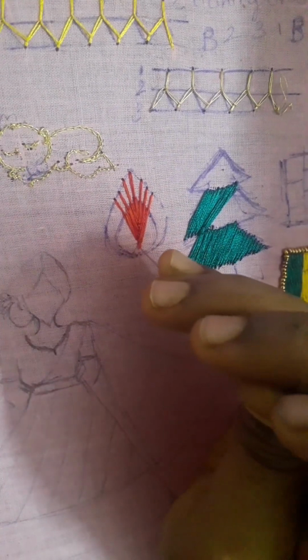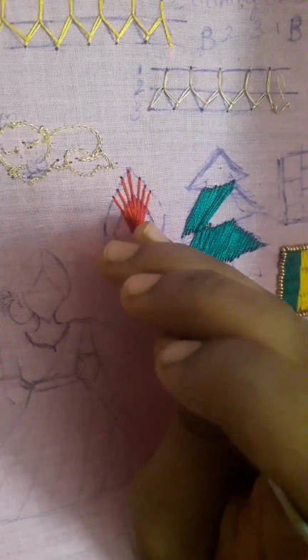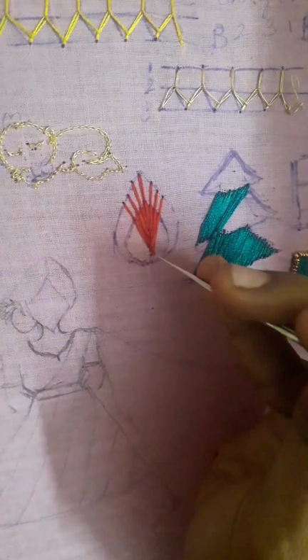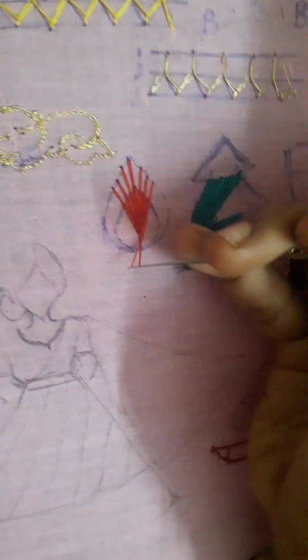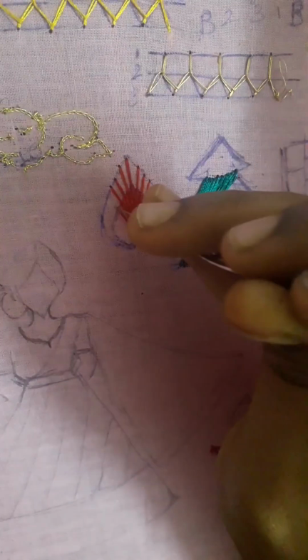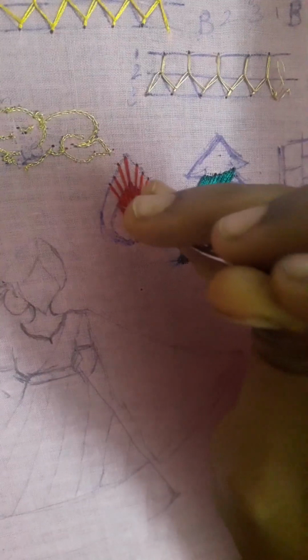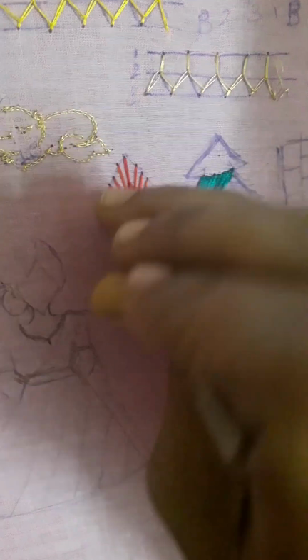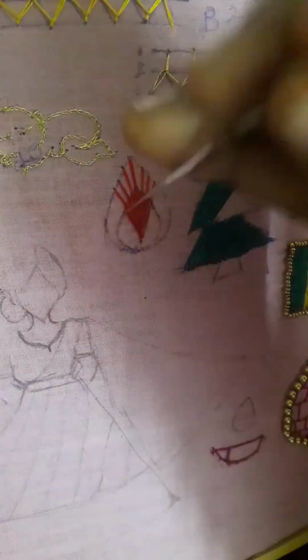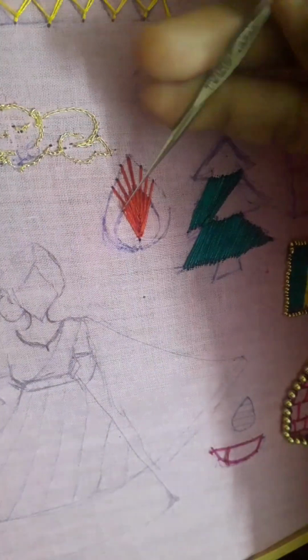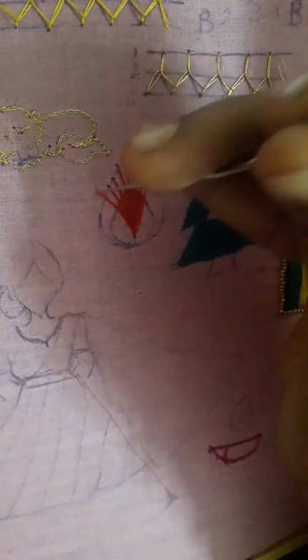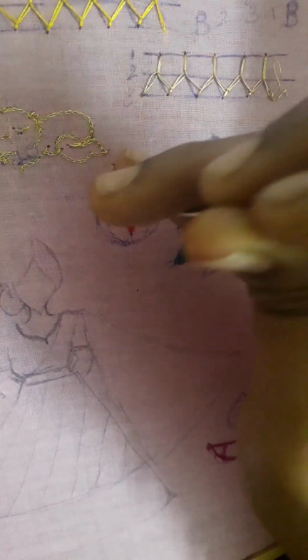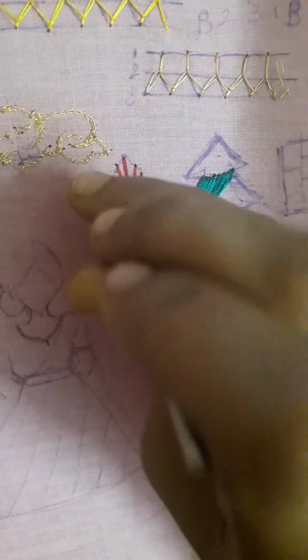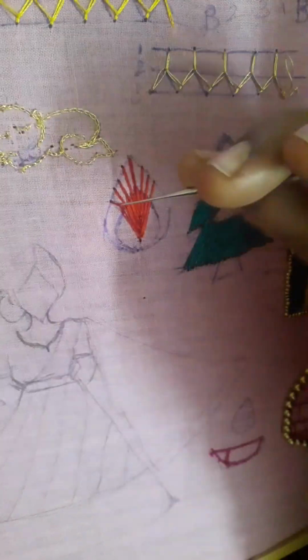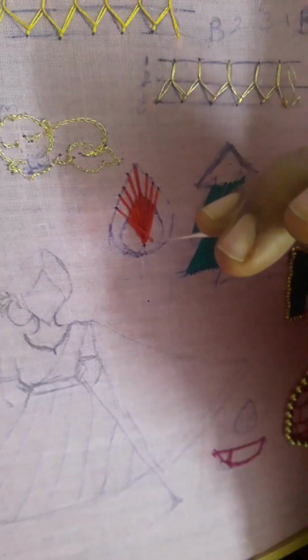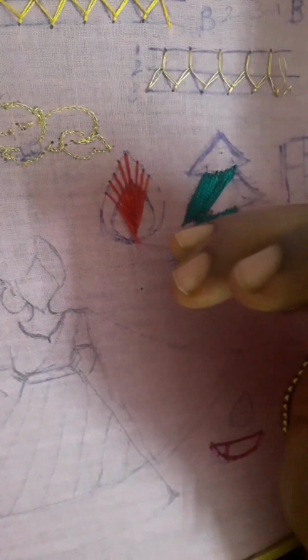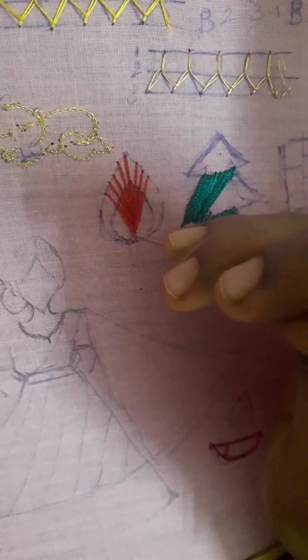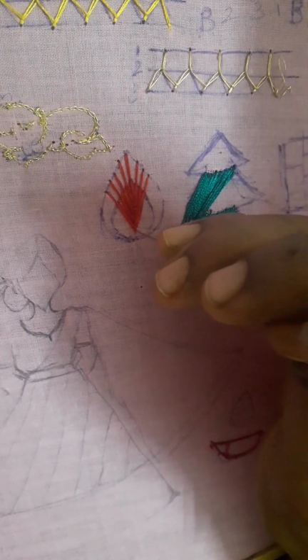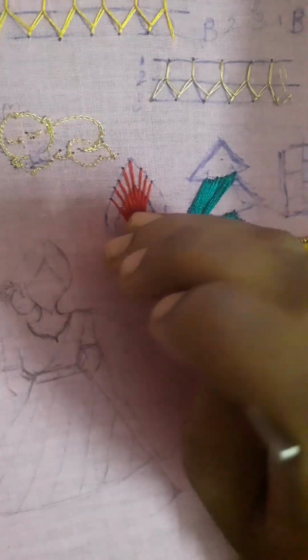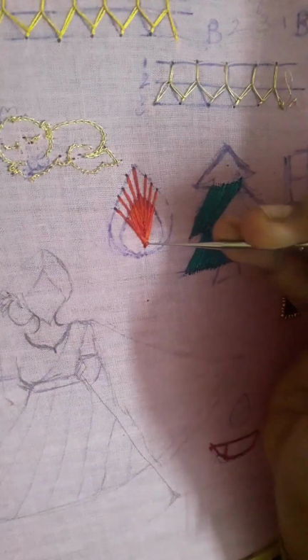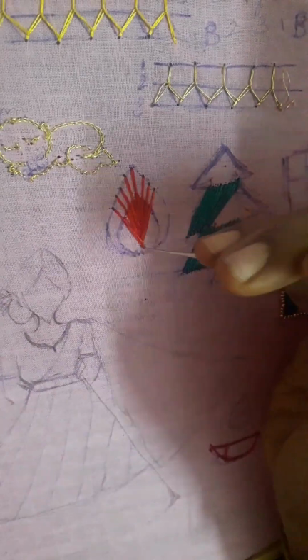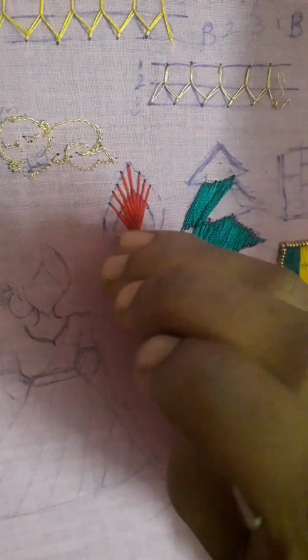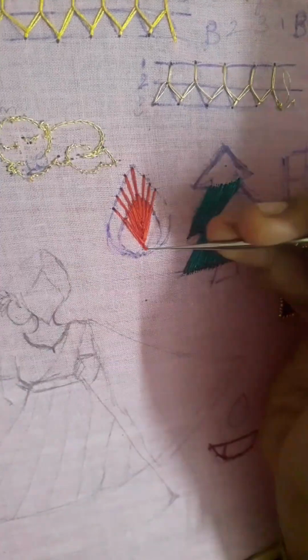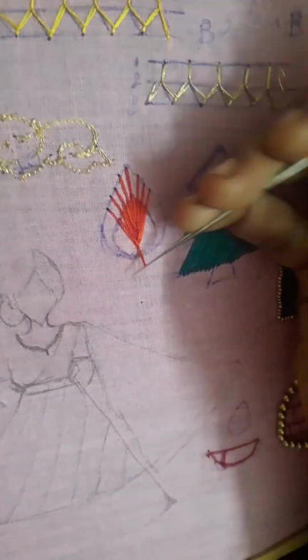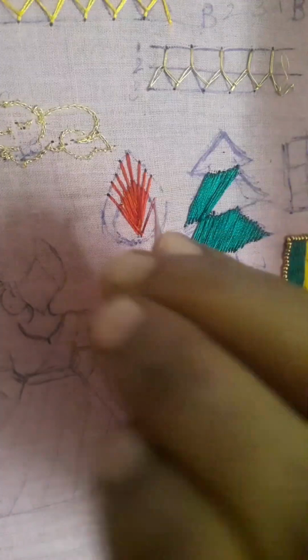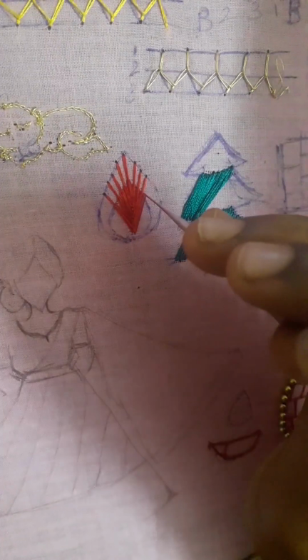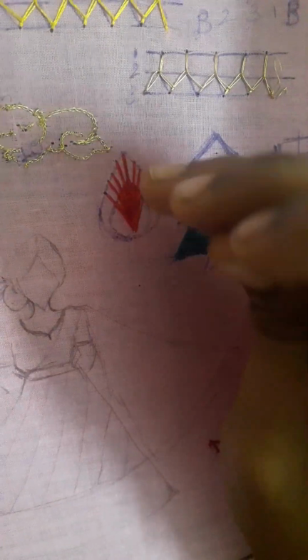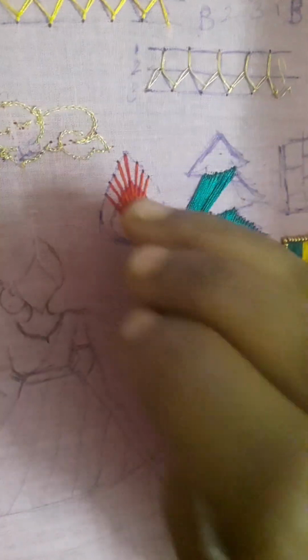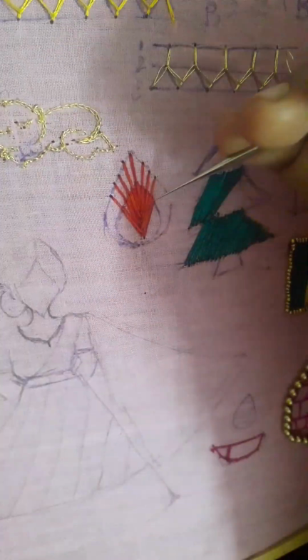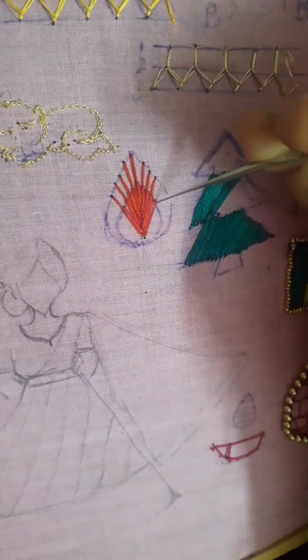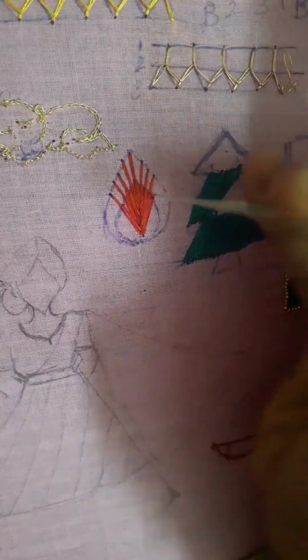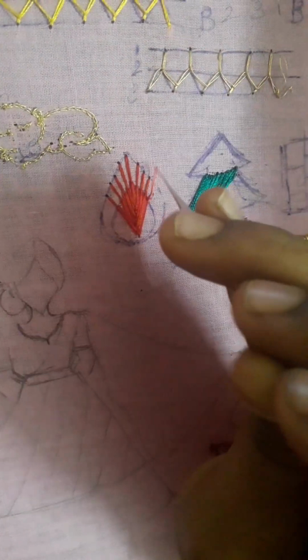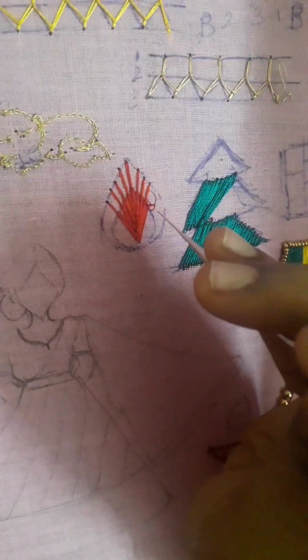If you have a fish bone or a center part, it will be similar to you. Now we are going to complete this leaf and close it.